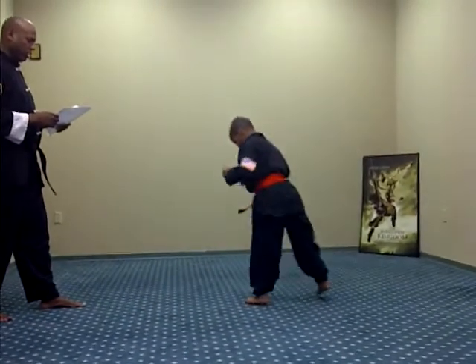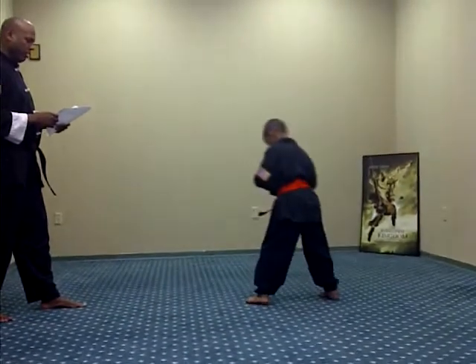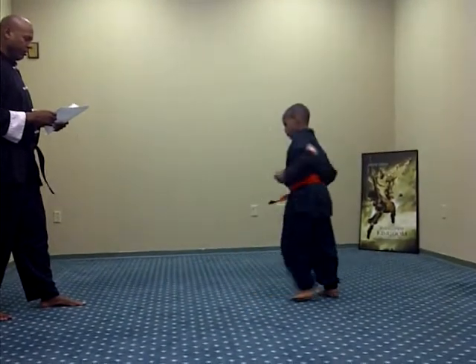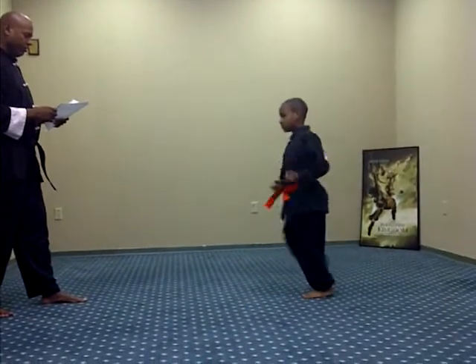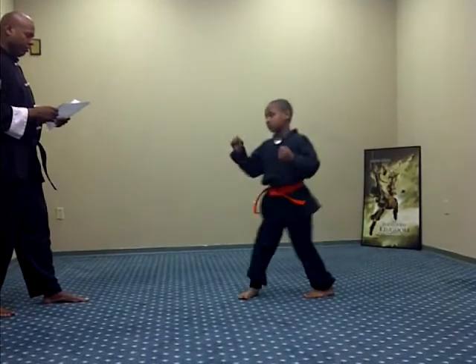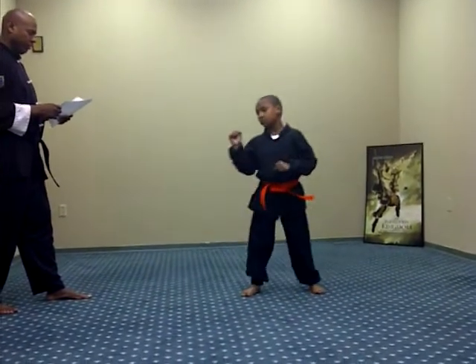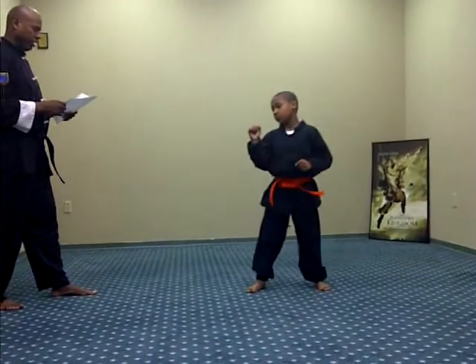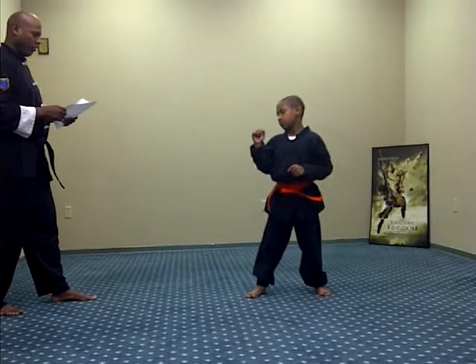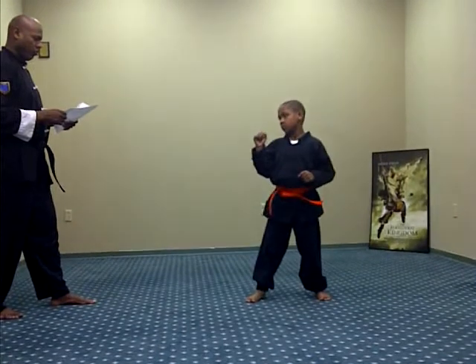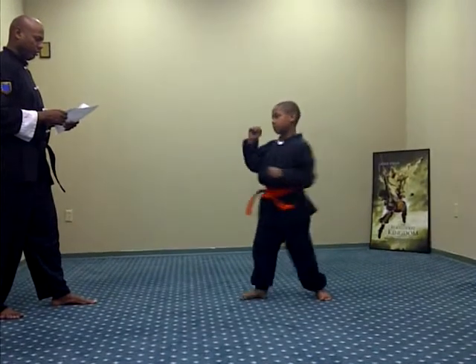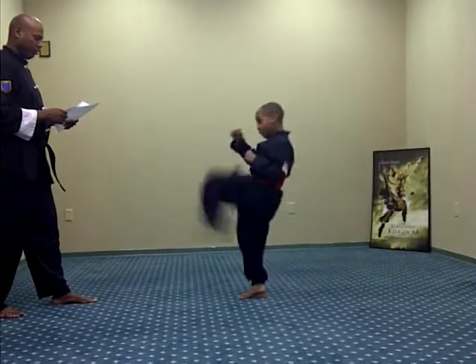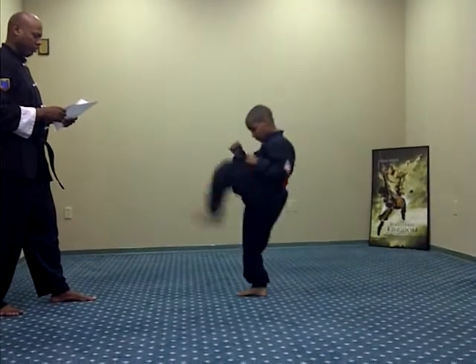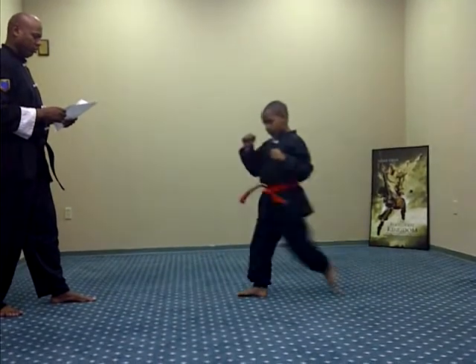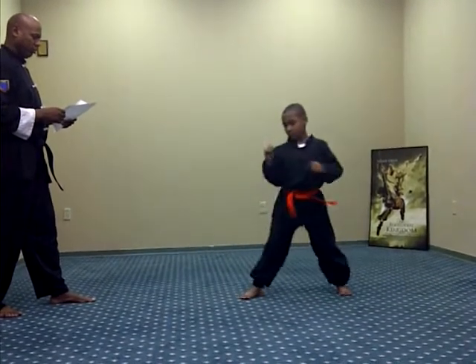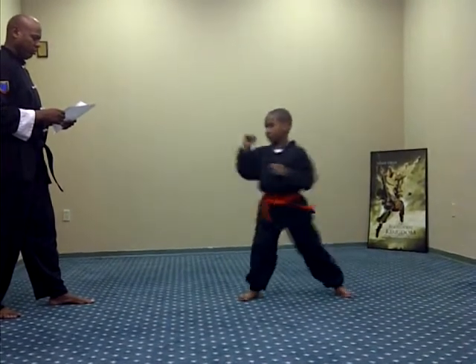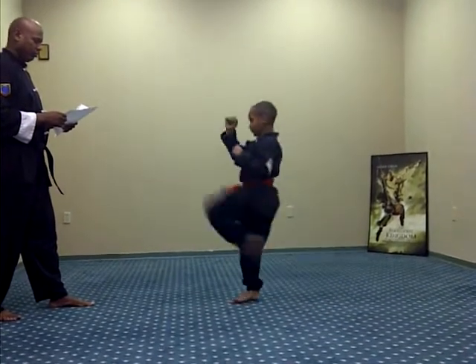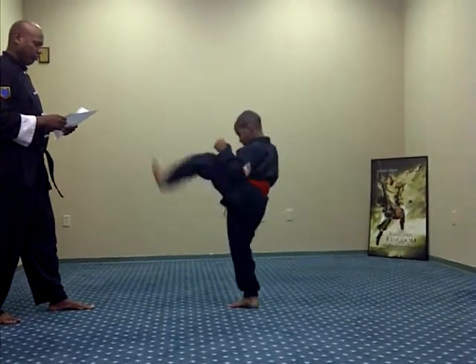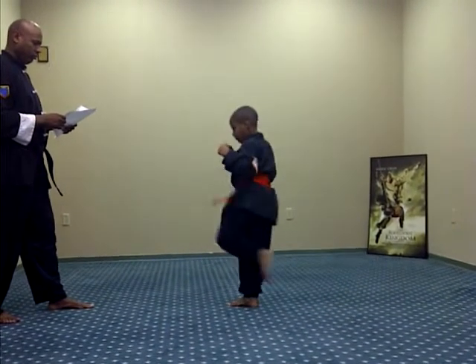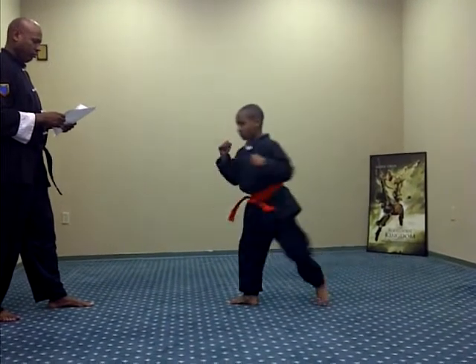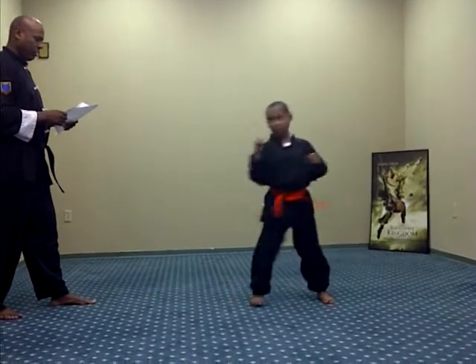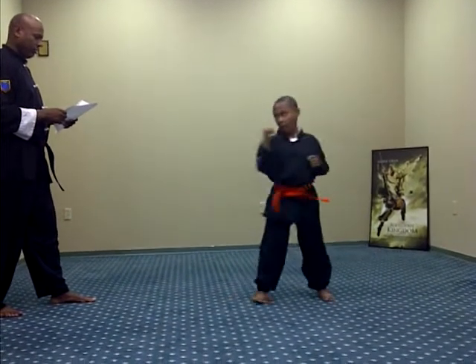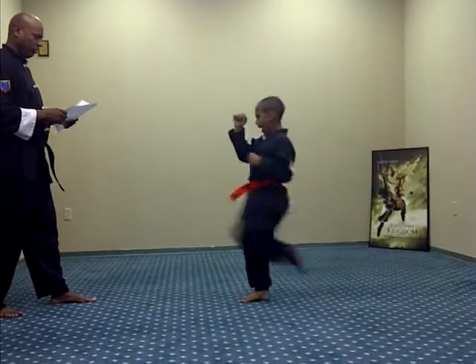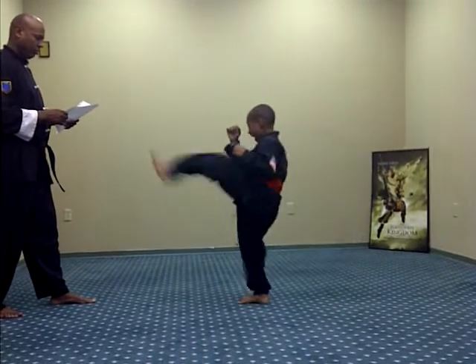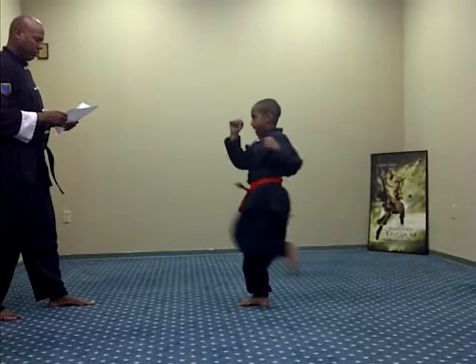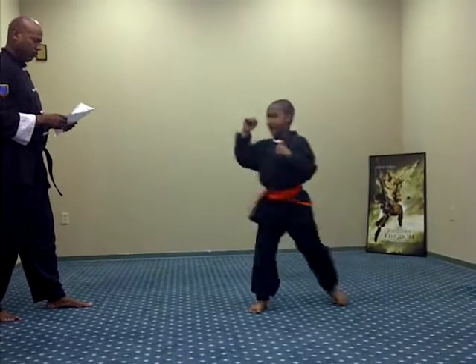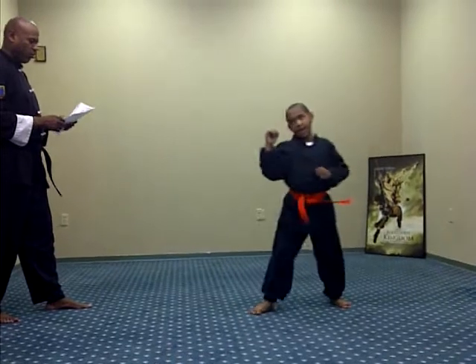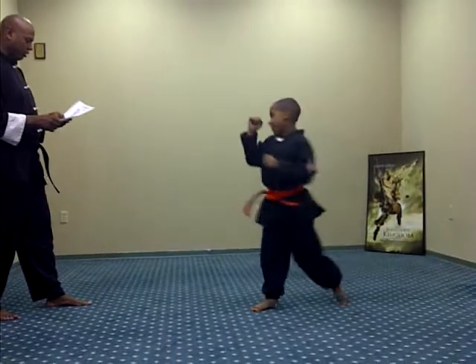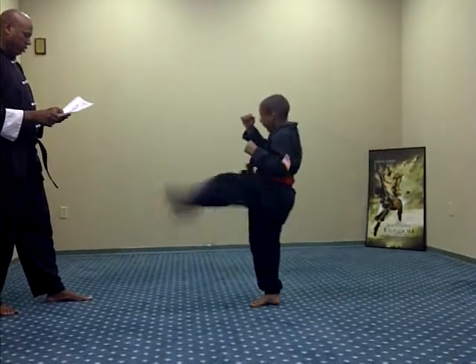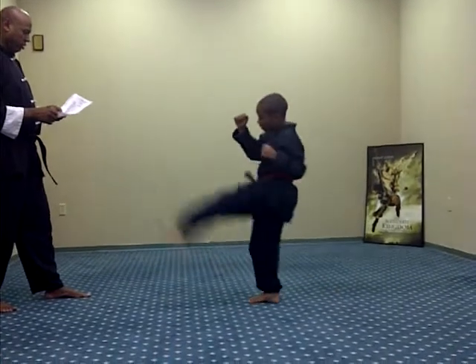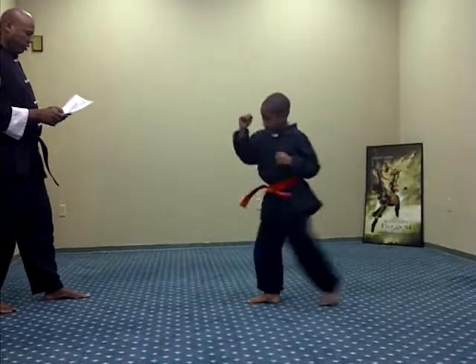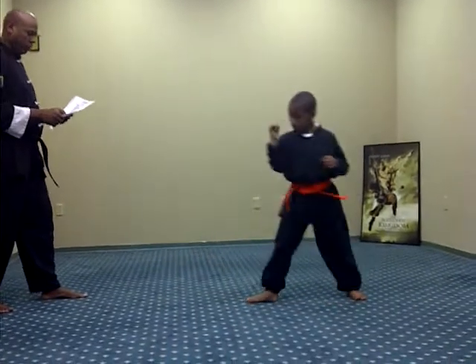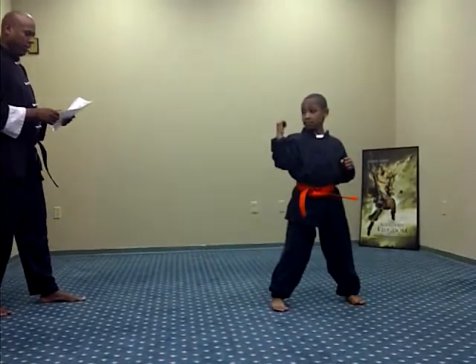Switch leg. Front kick. Ready, one, two, three, Sanchi, four, five. Switch there.